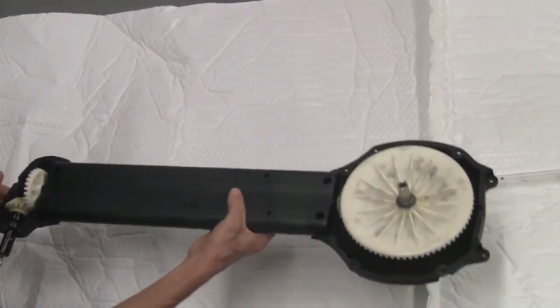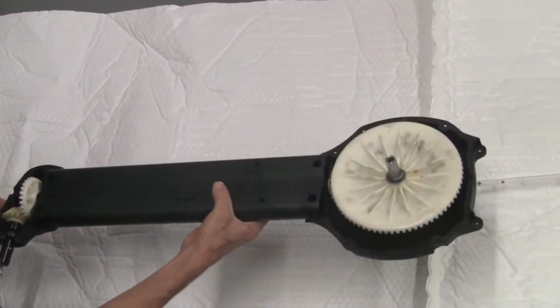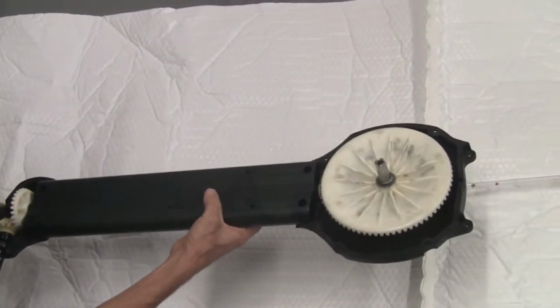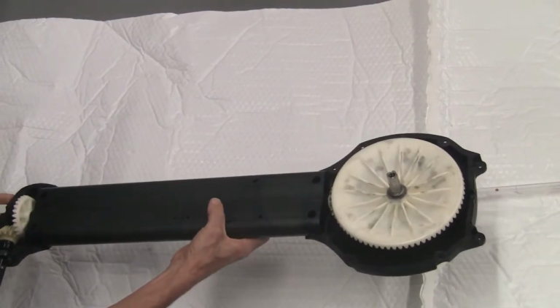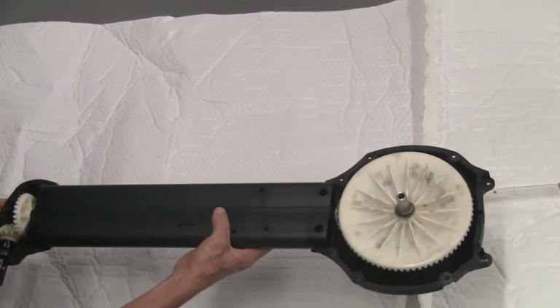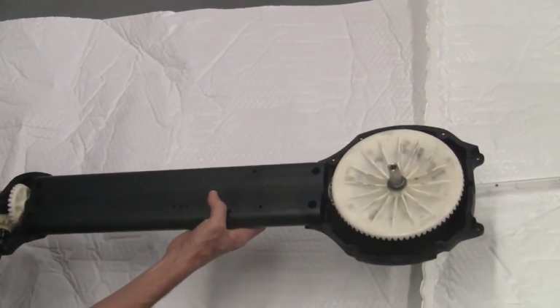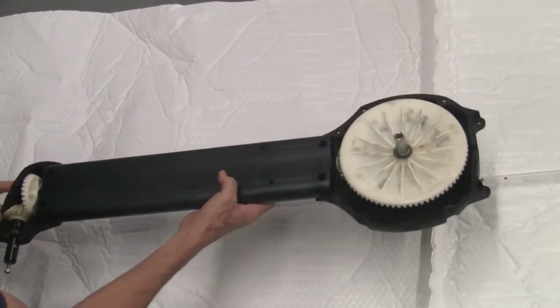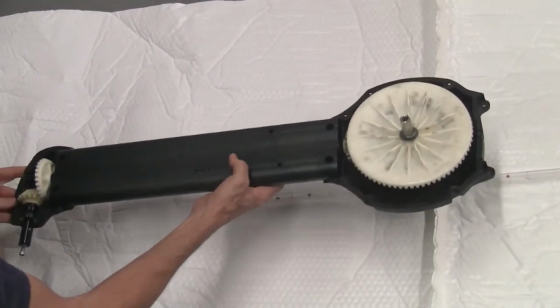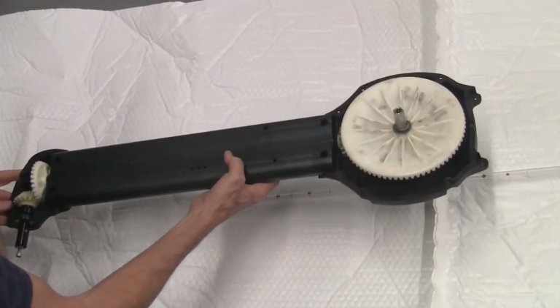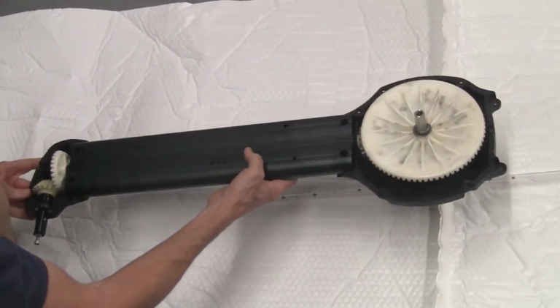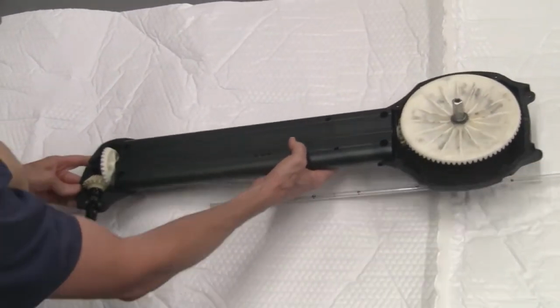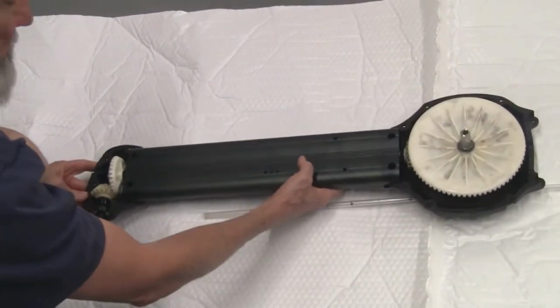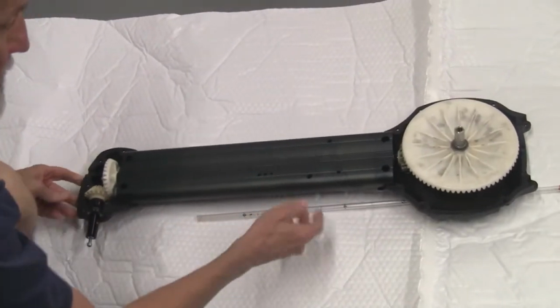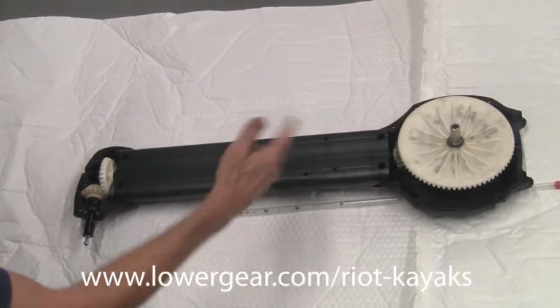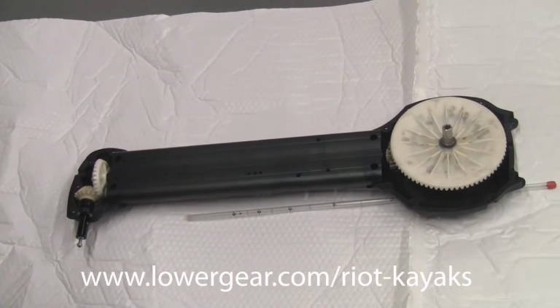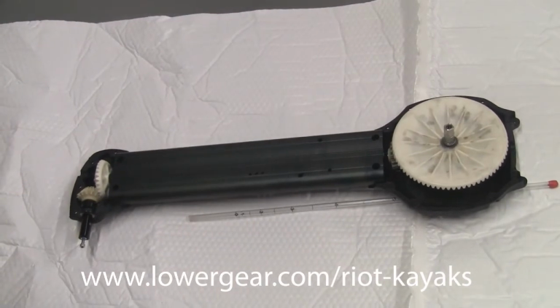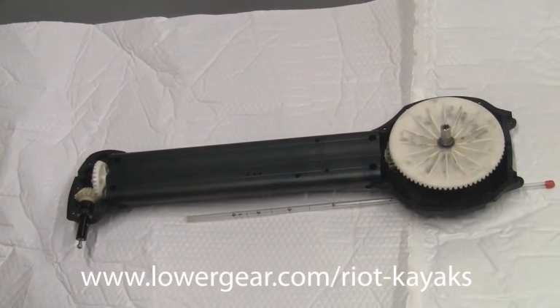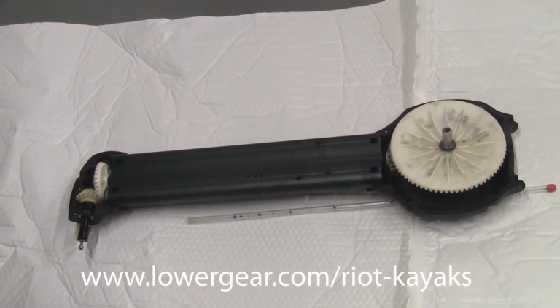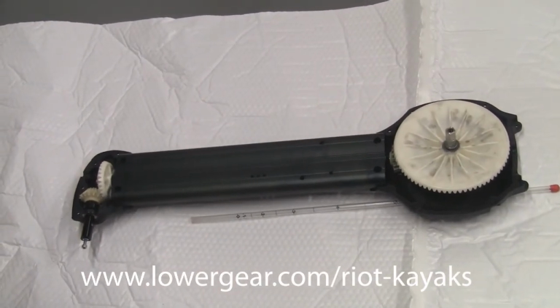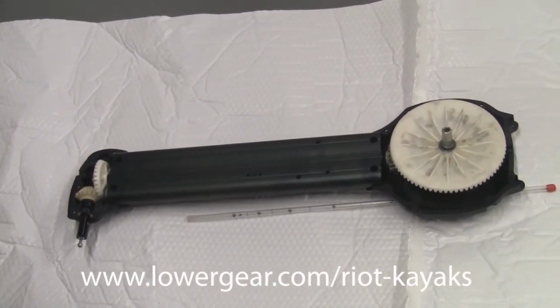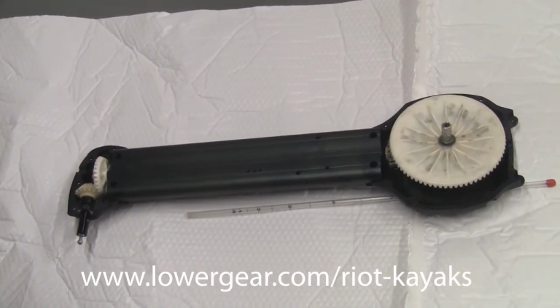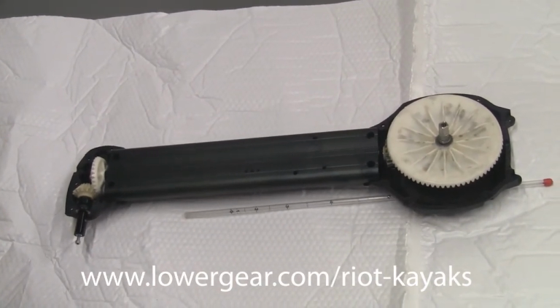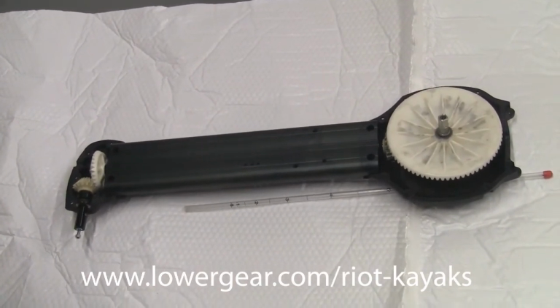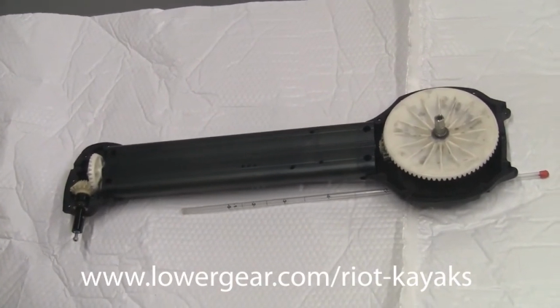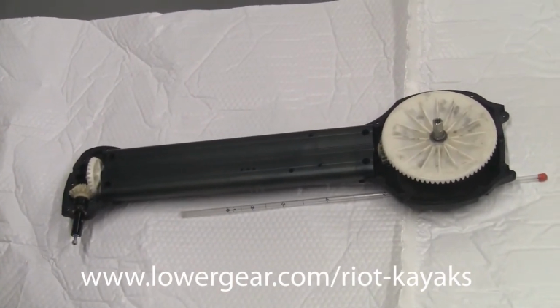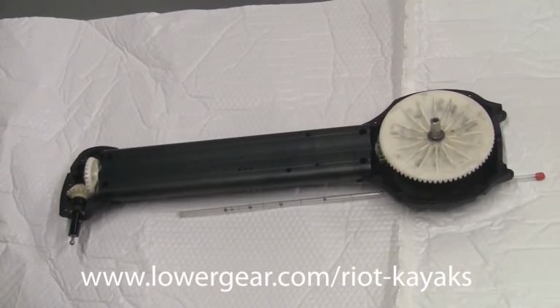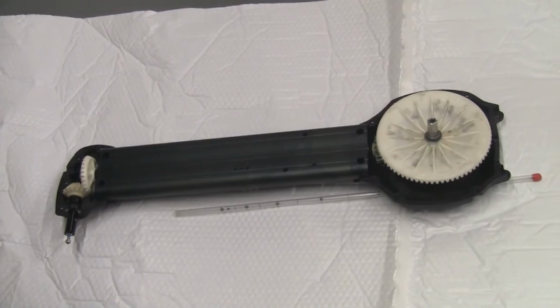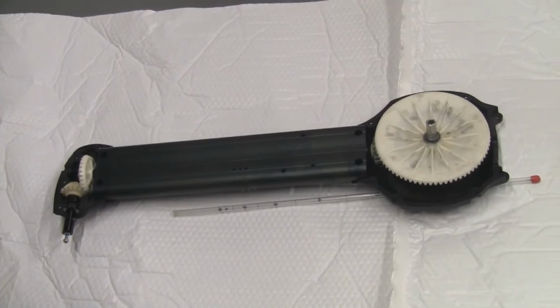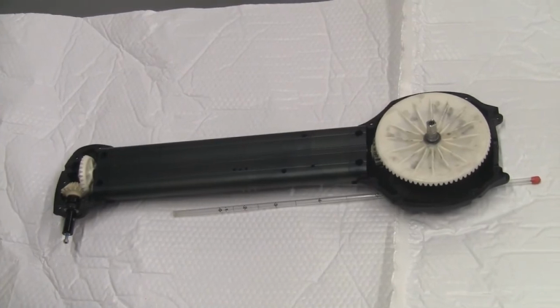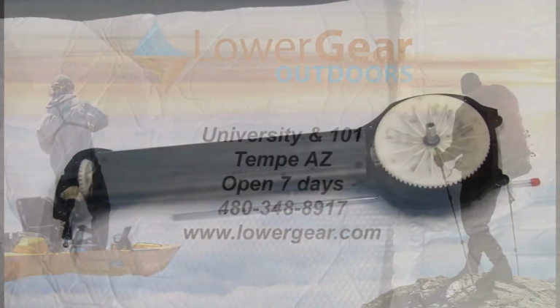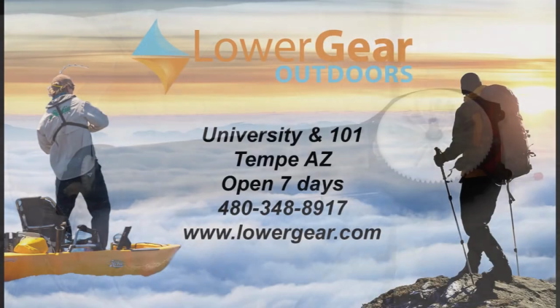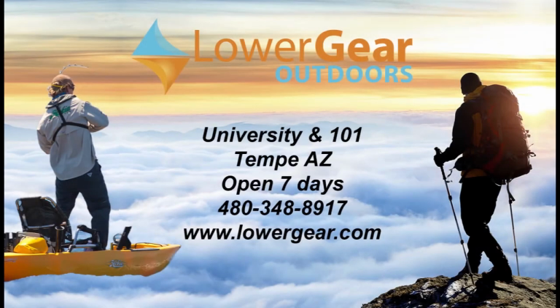There is a prorated five-year warranty on it in any event. If there are ever any issues with it, you can just bring it back to us and we'll get it fixed up and get you back out on the water.